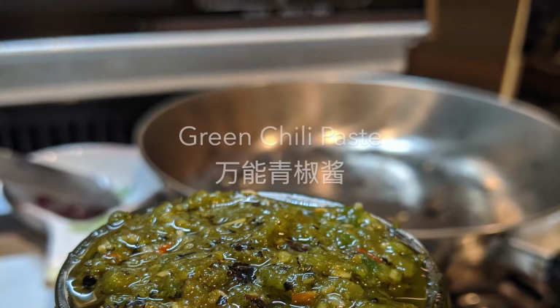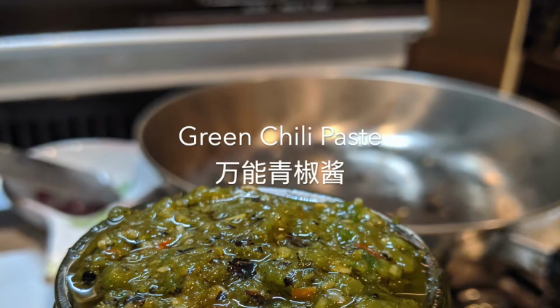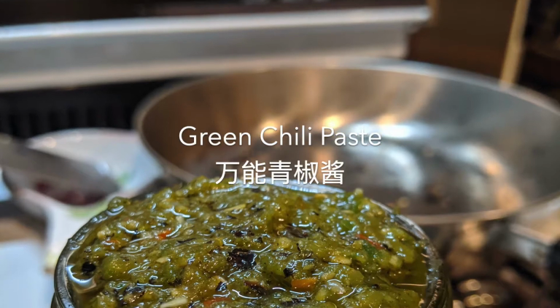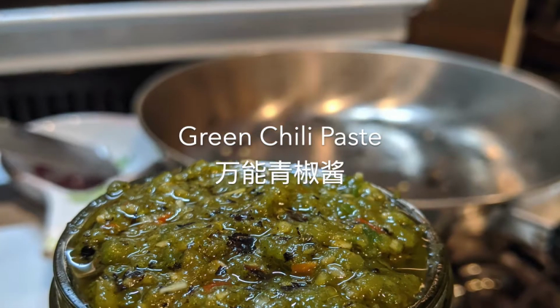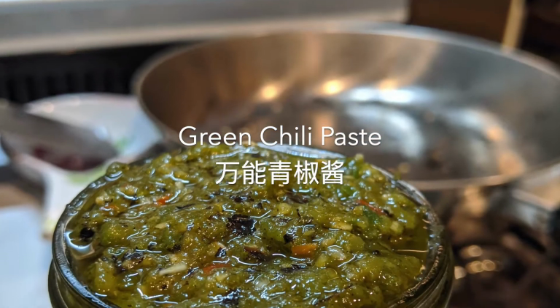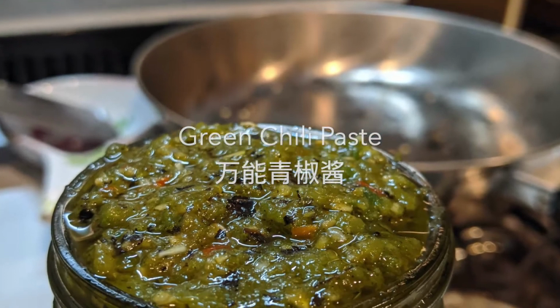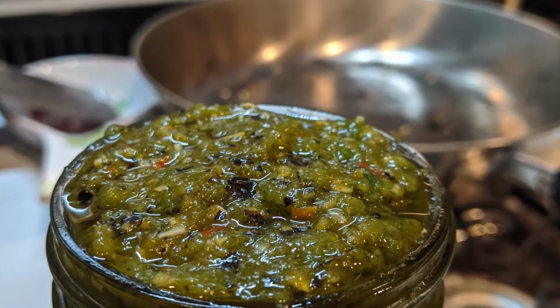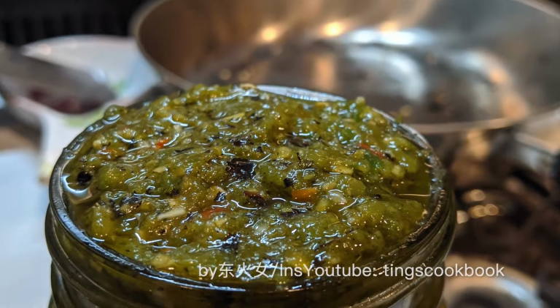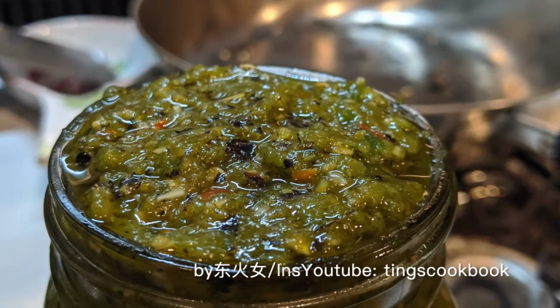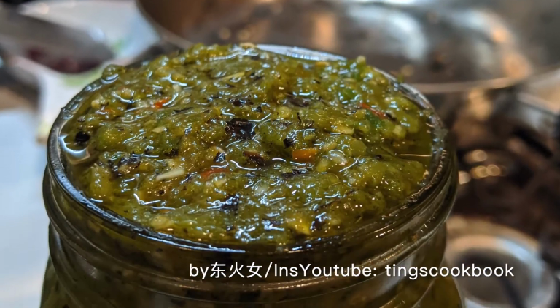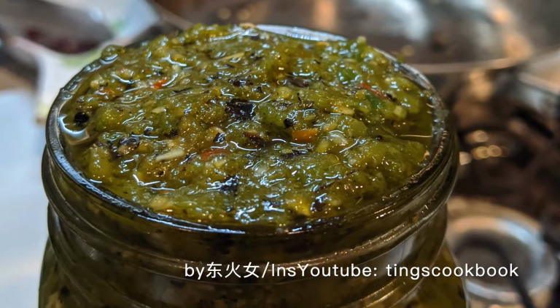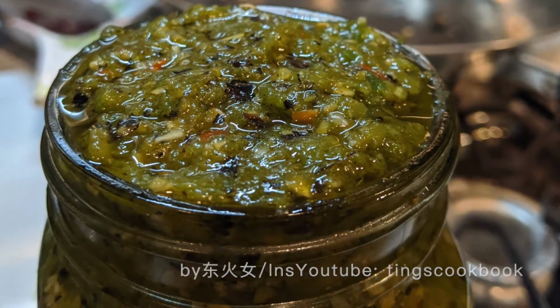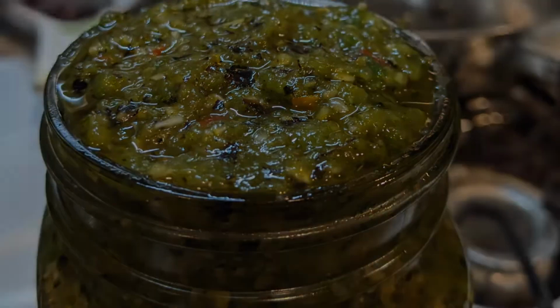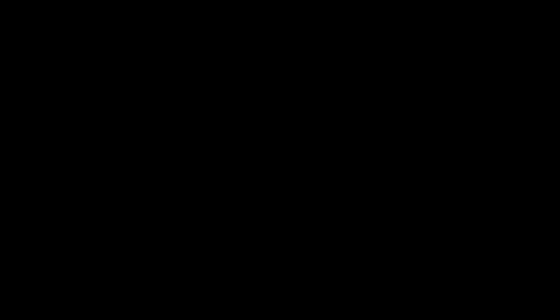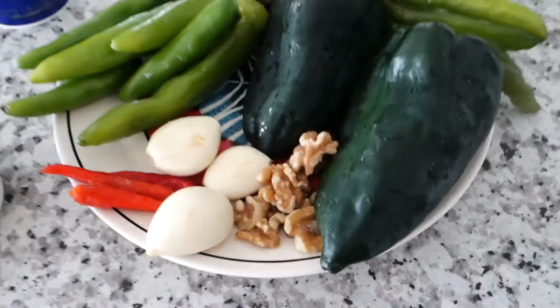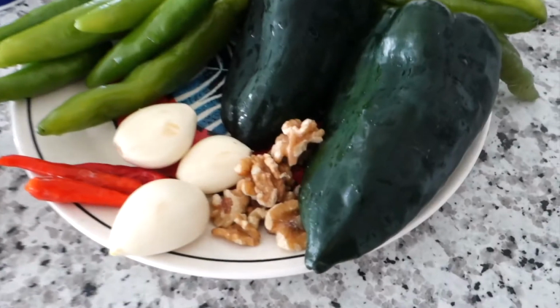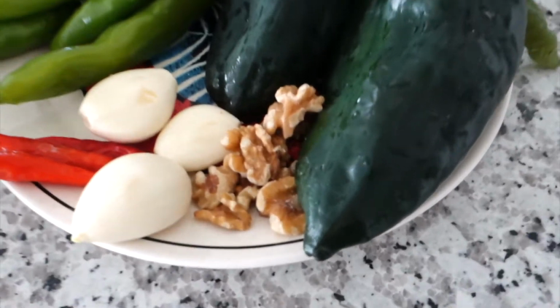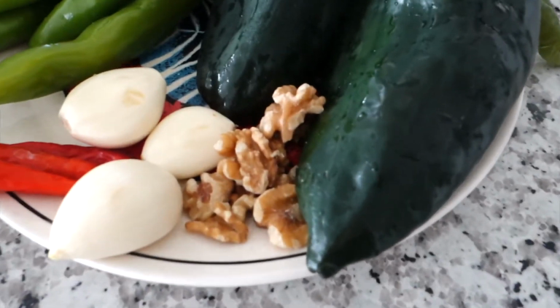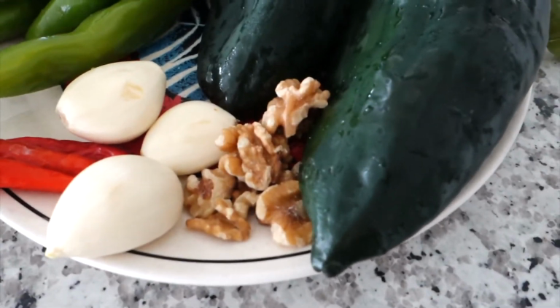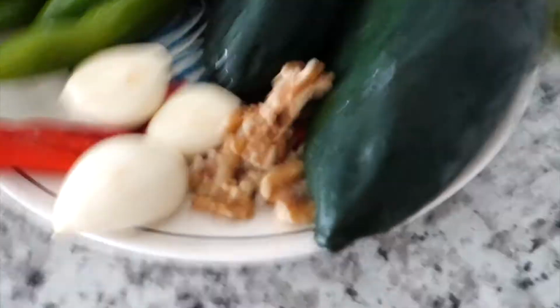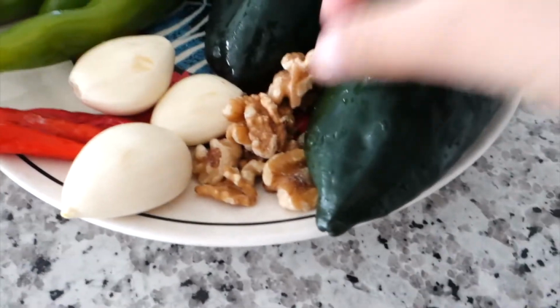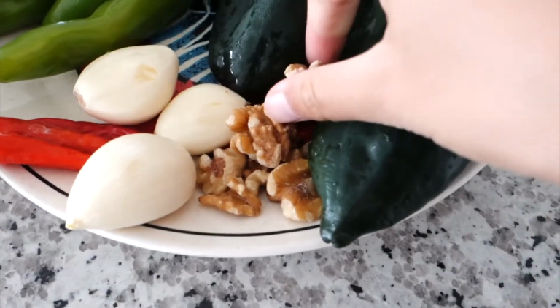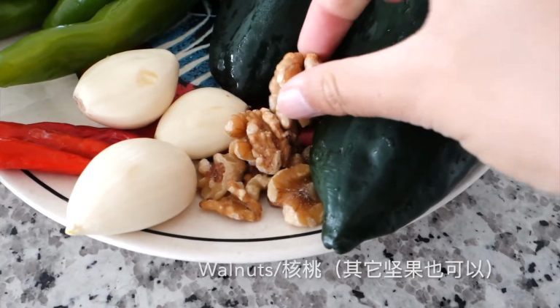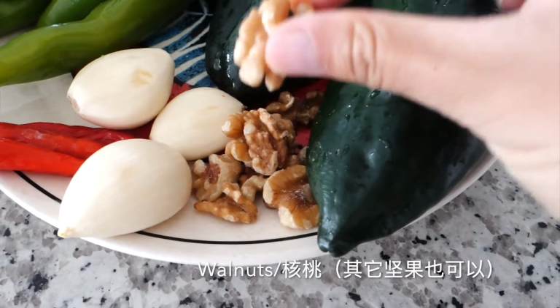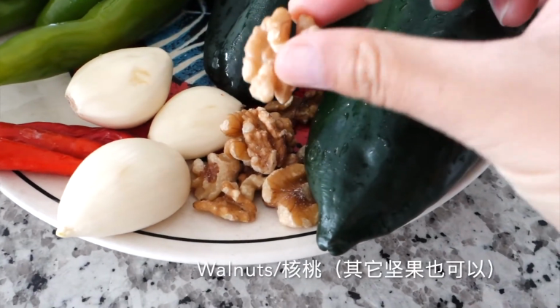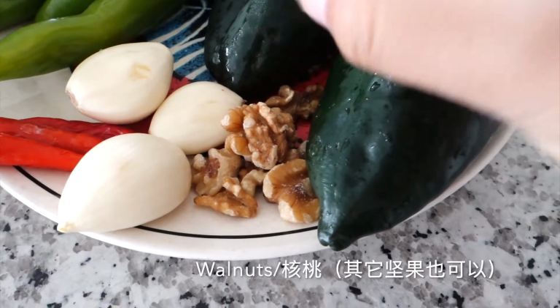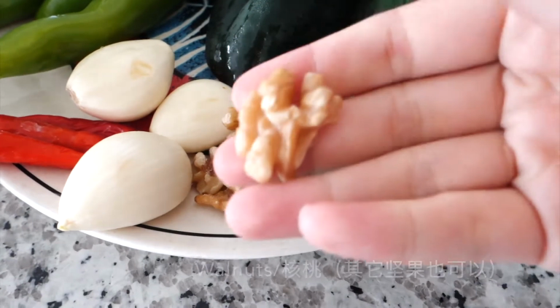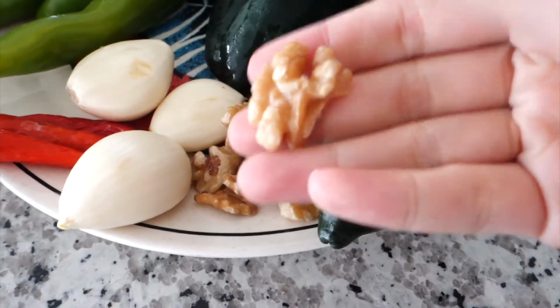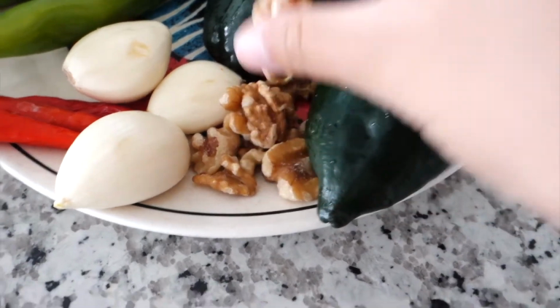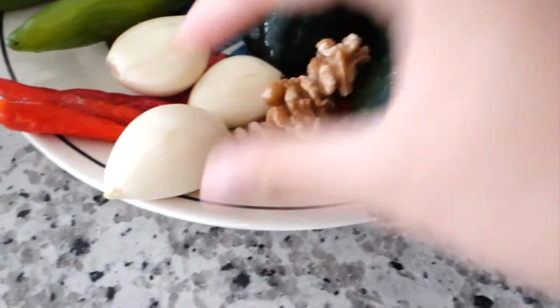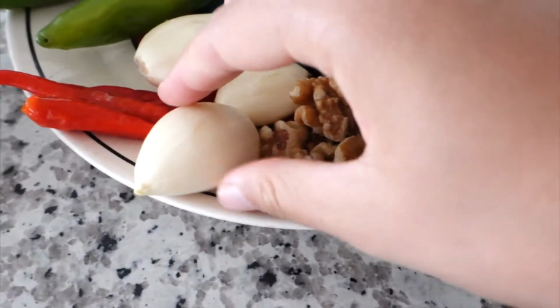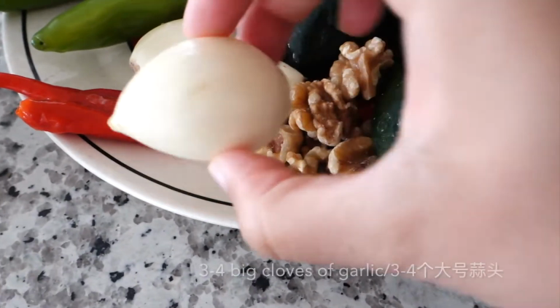Hello guys, today we're going to make this beautiful all-purpose green chili paste. Let's take a look at our ingredients. We need some roasted walnuts — if you don't have it, almond or peanuts all work, but you have to have some kind of nut.